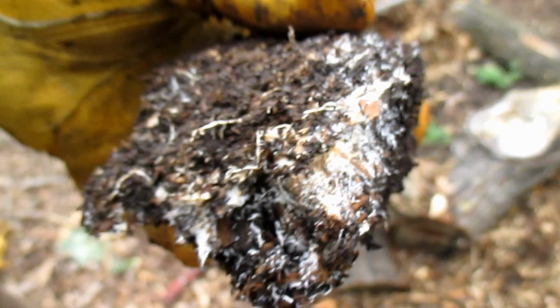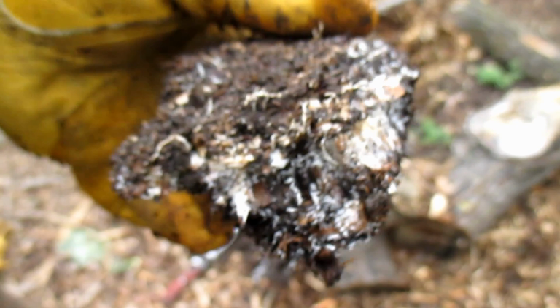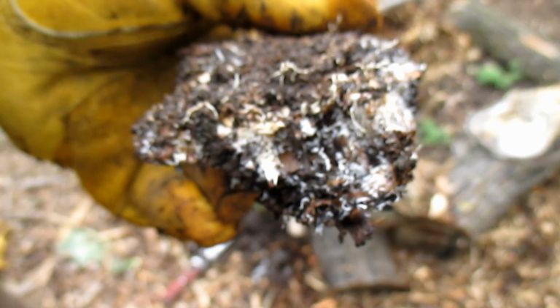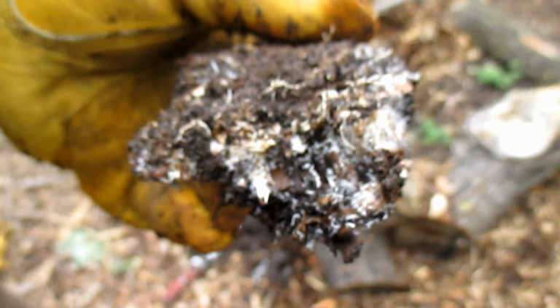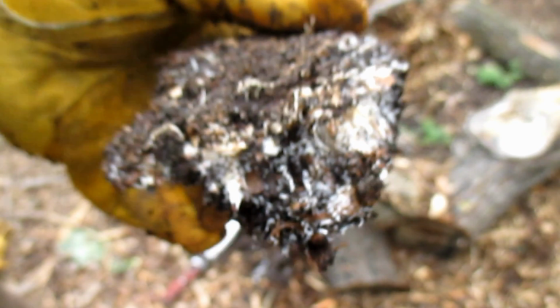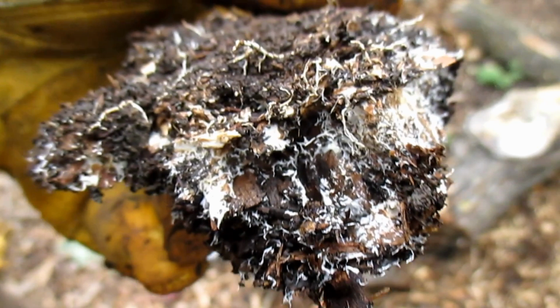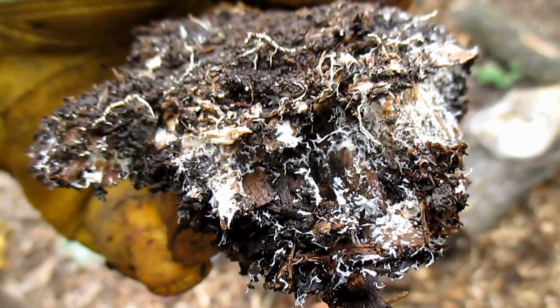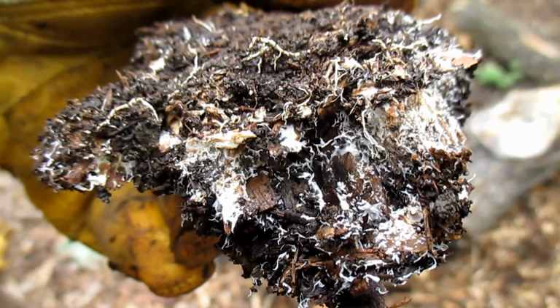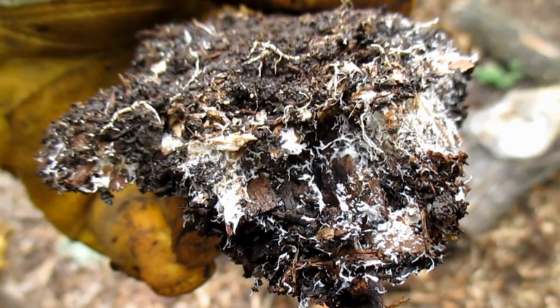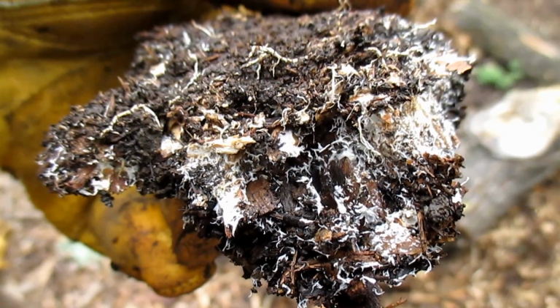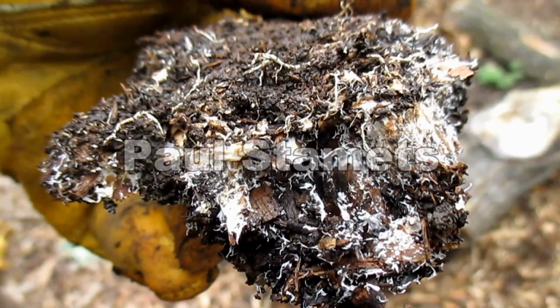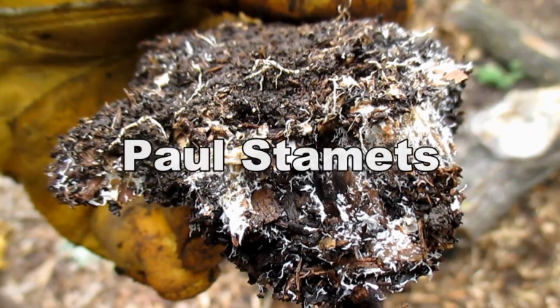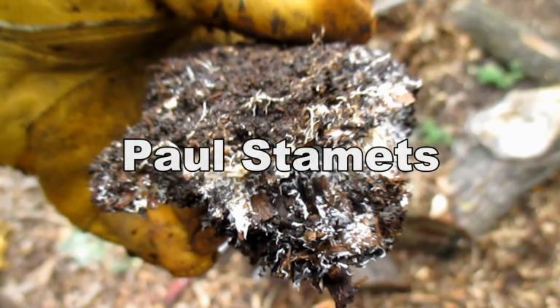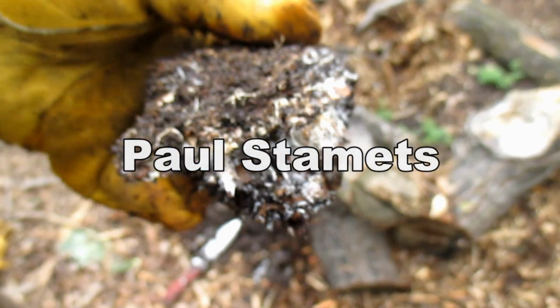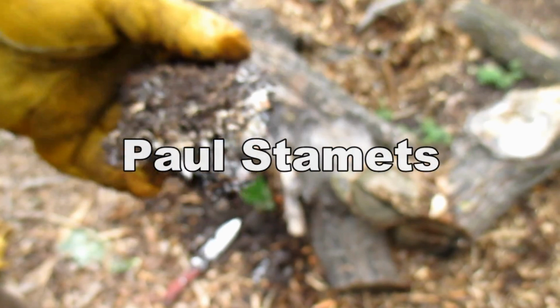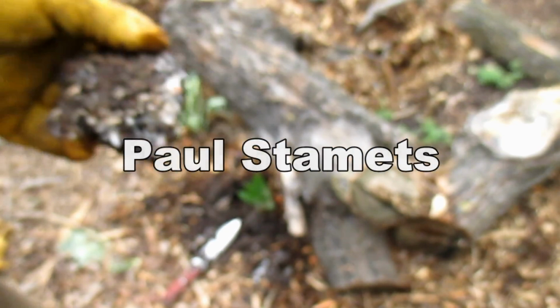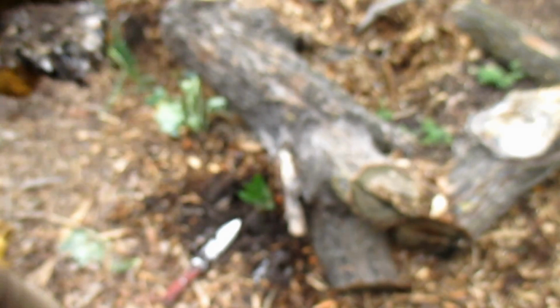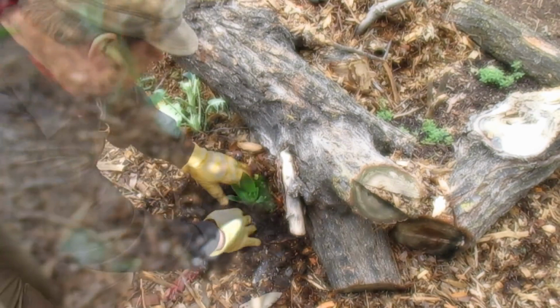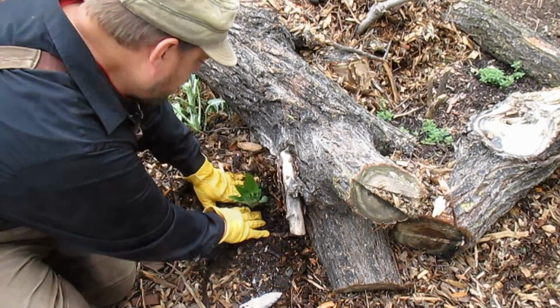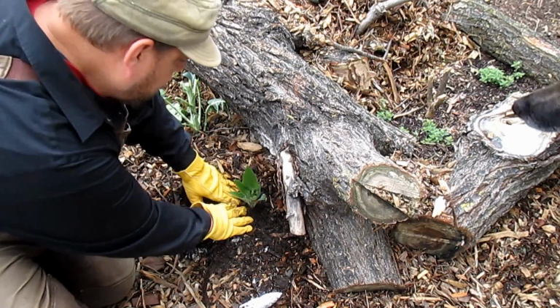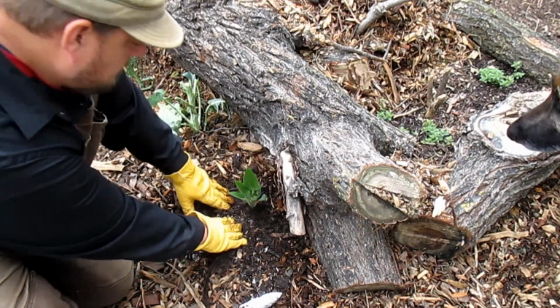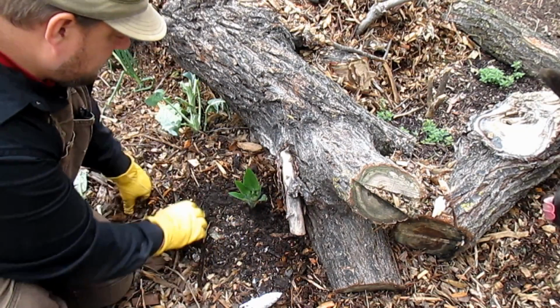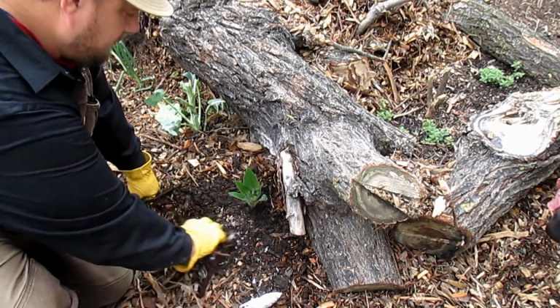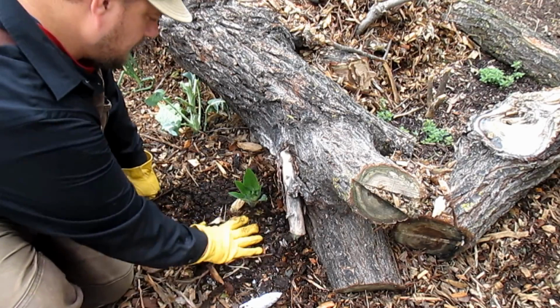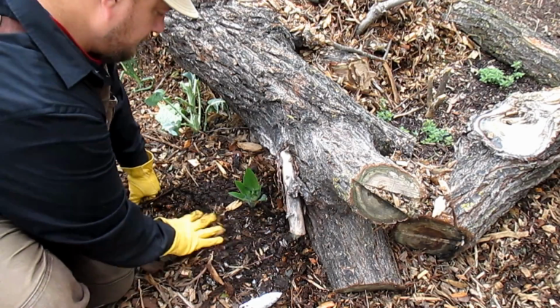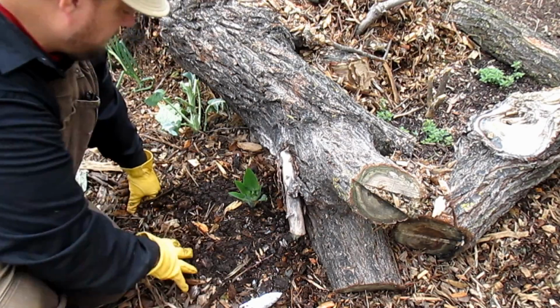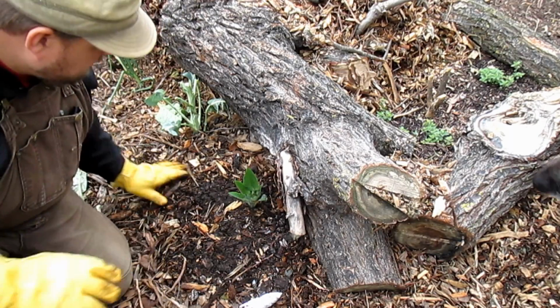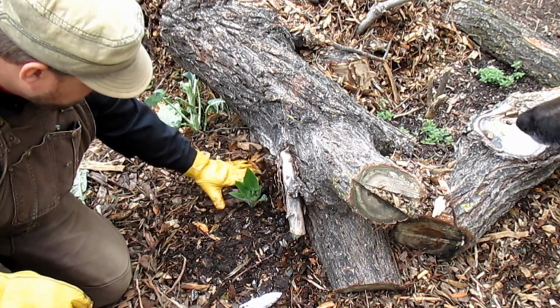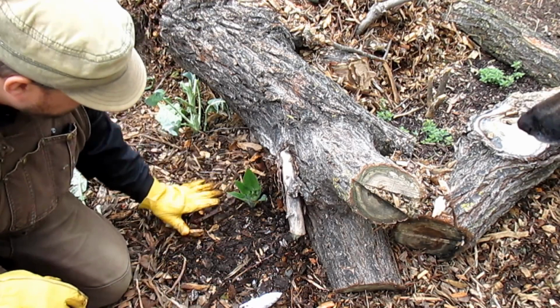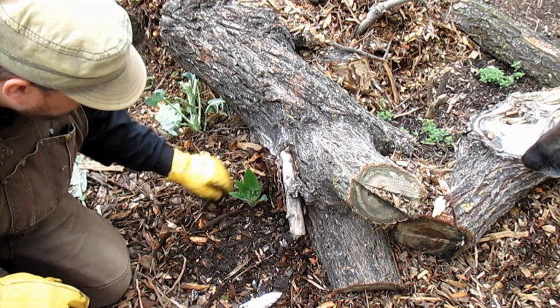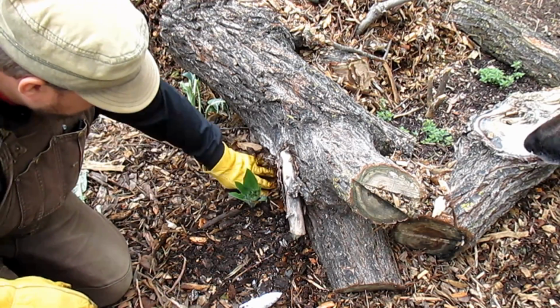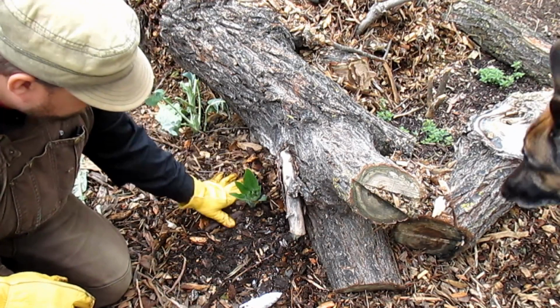So if you're interested in learning more about this topic, there's a gentleman by the name of Paul Stamets who you've got to check out. I've included pertinent links below this video to his YouTube, books, and TED talk titled 'Six Ways Mushrooms Can Save the World.'